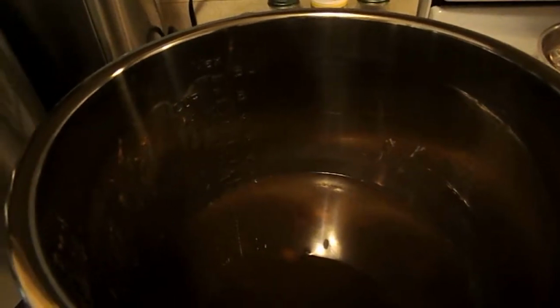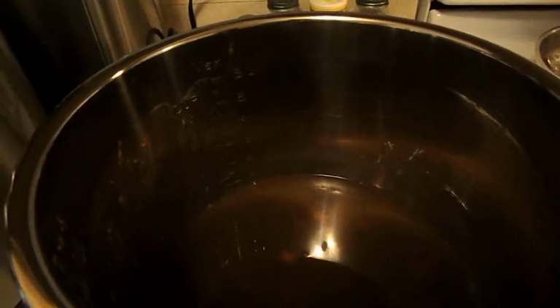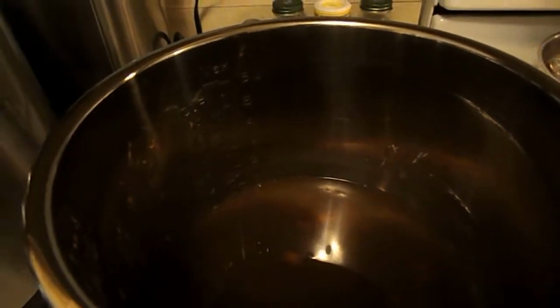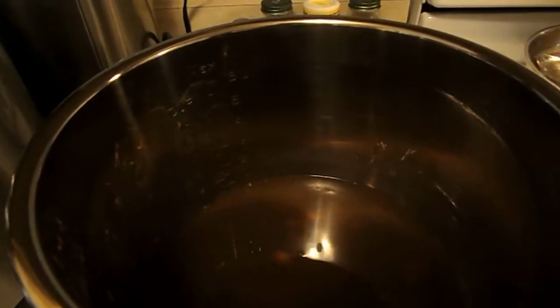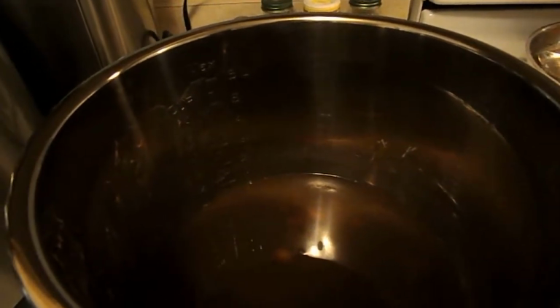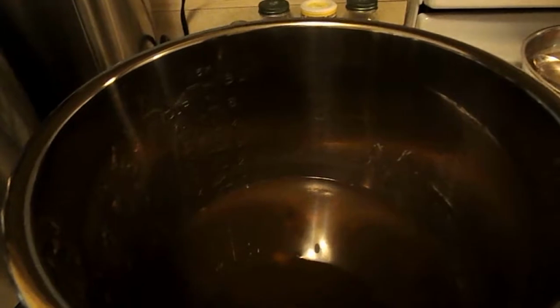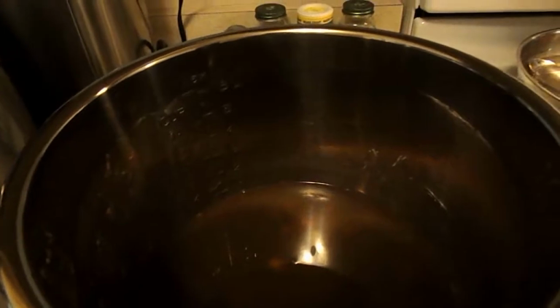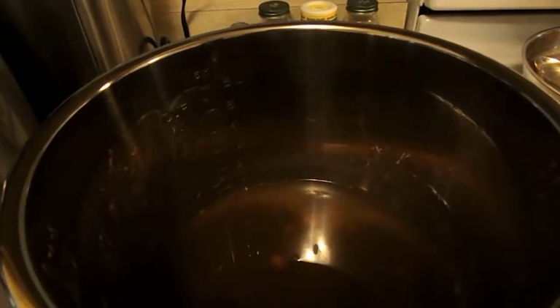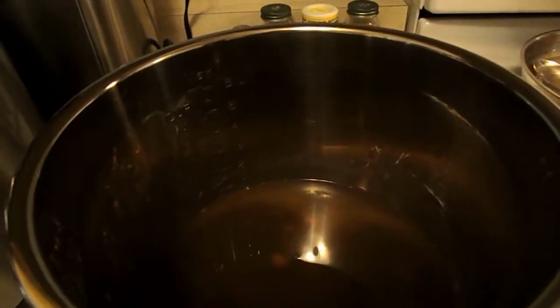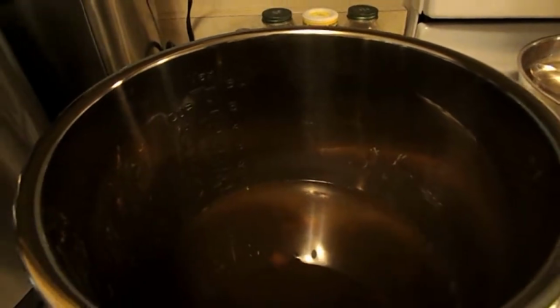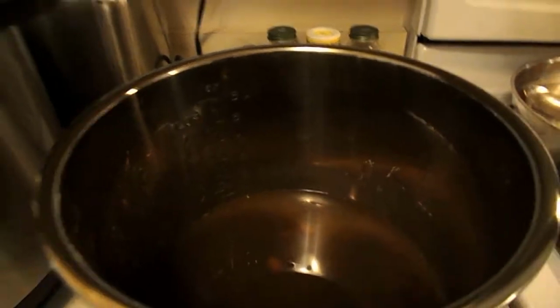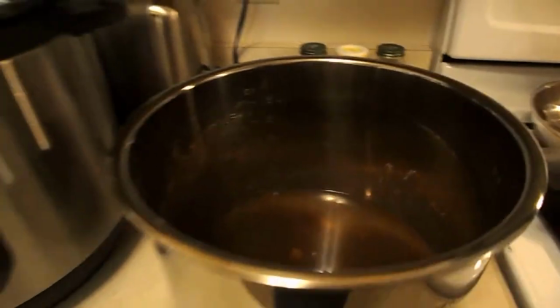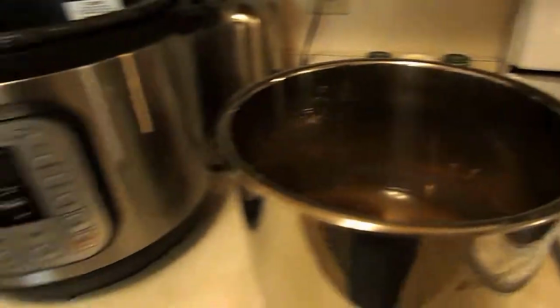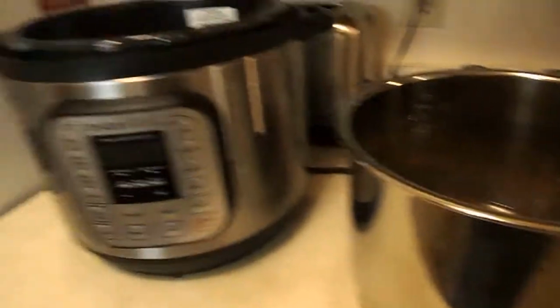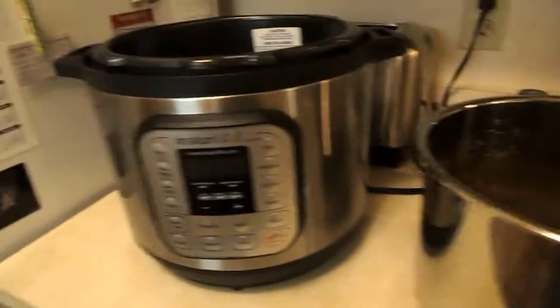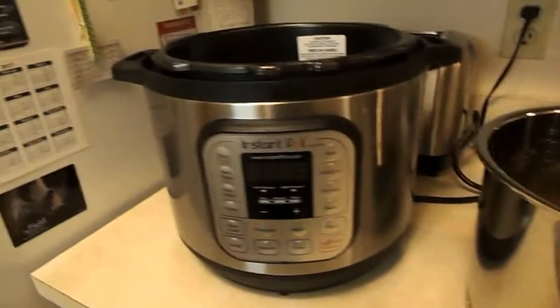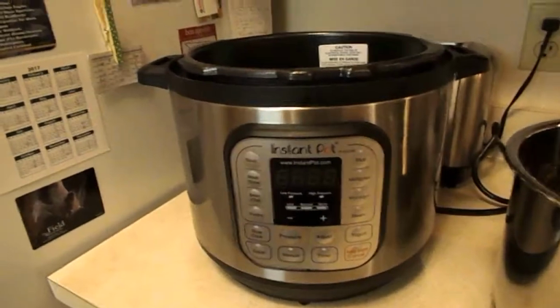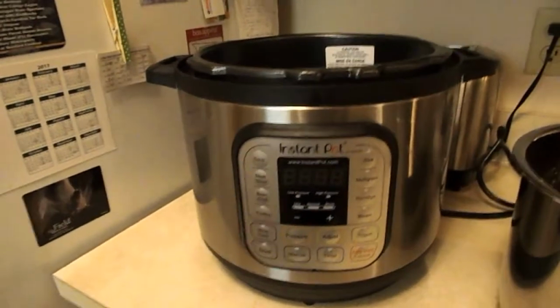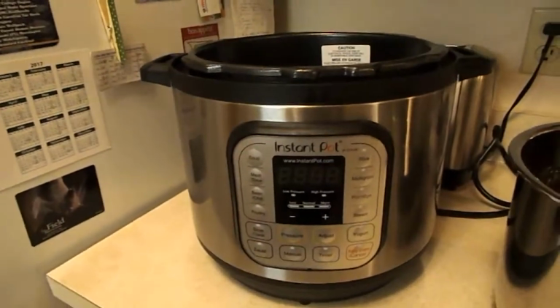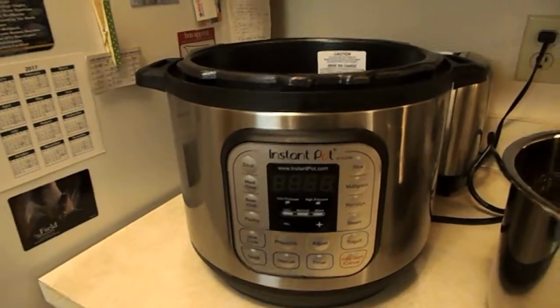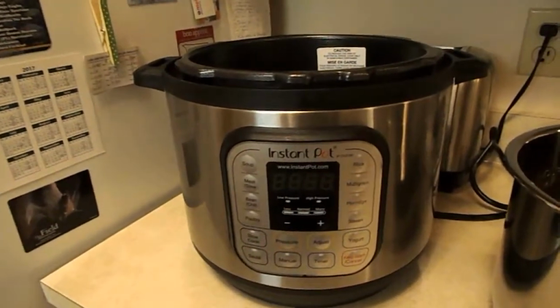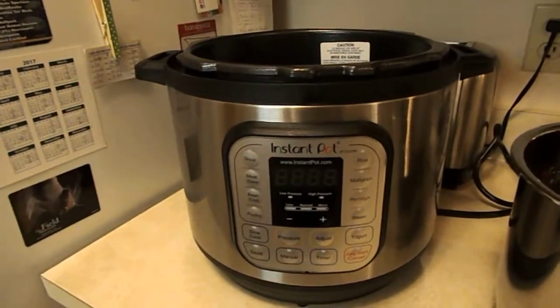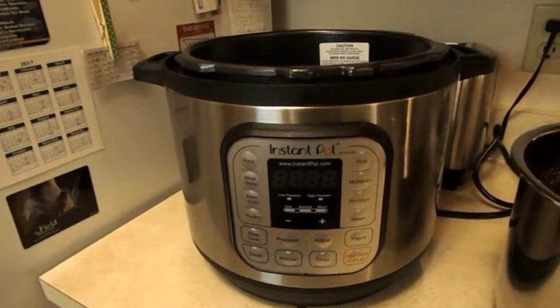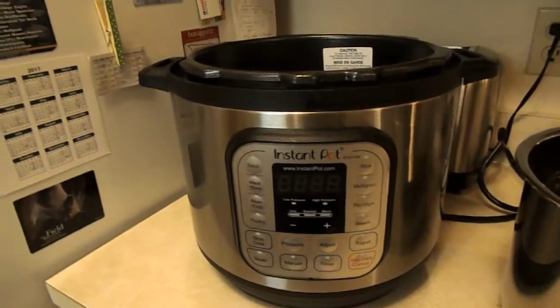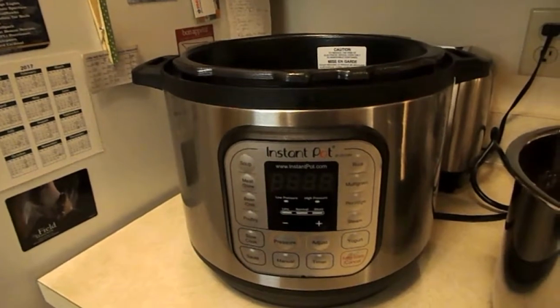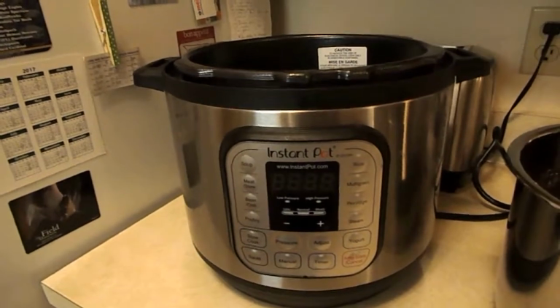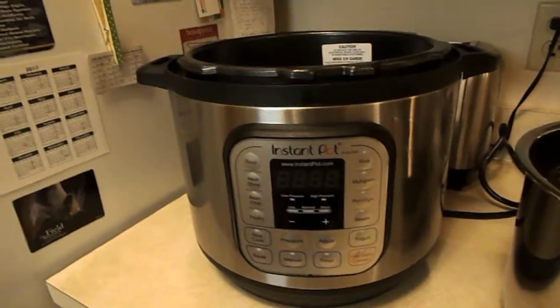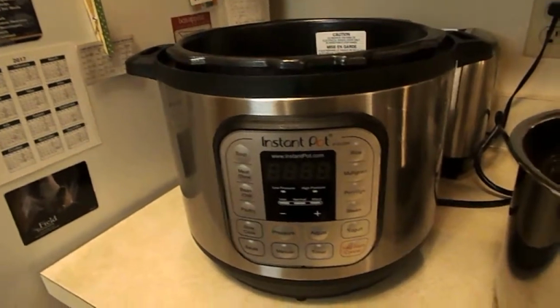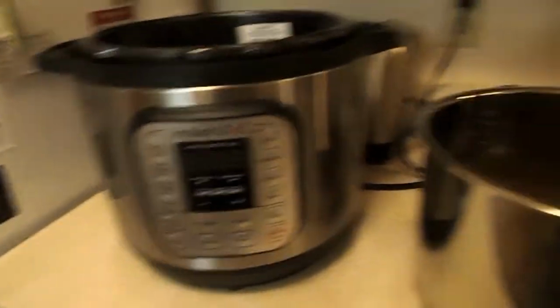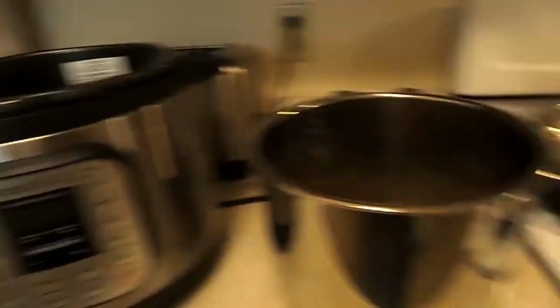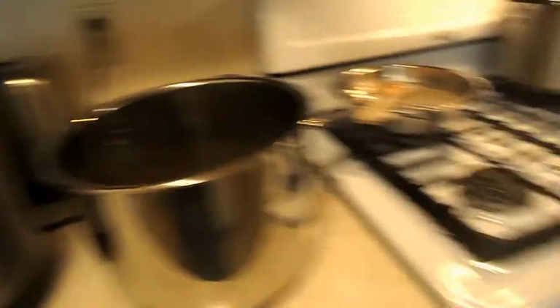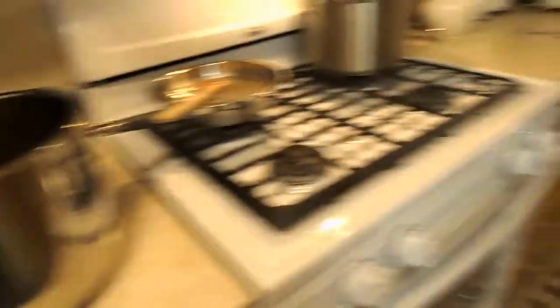I'm trying to figure out what to do with that bean broth. But anyway, another success with the Instant Pot — just thrilled to pieces.